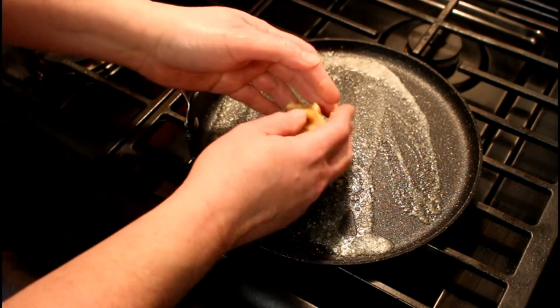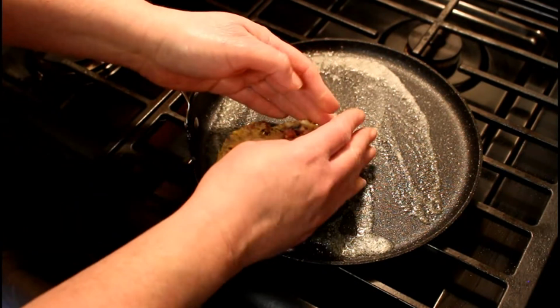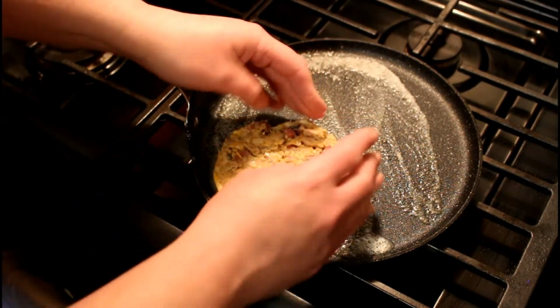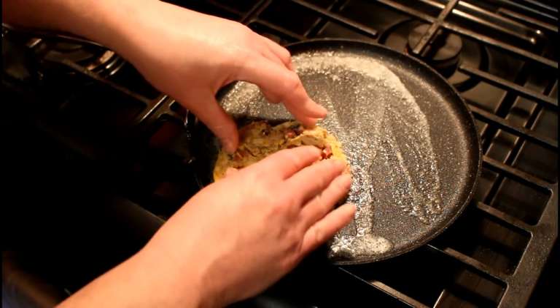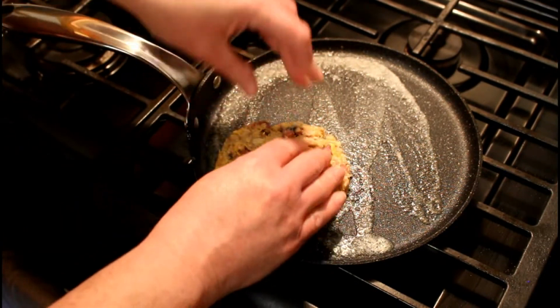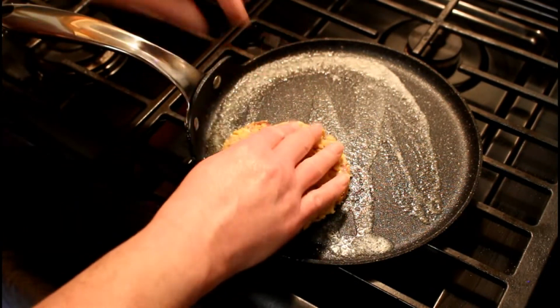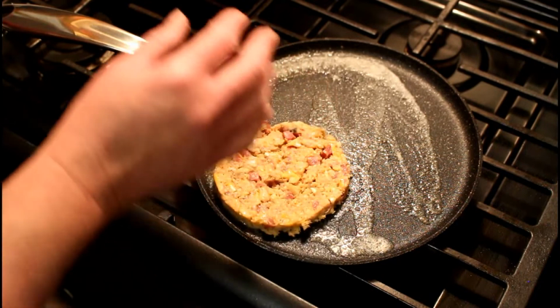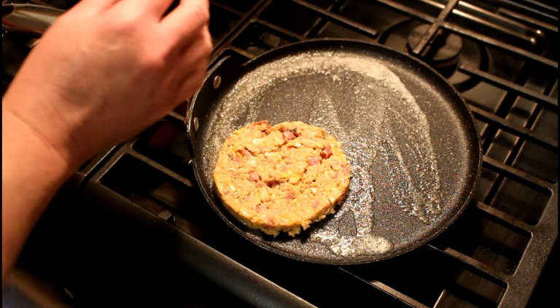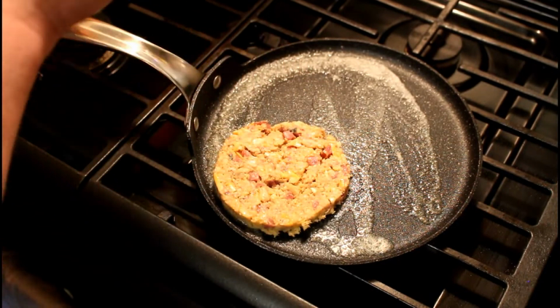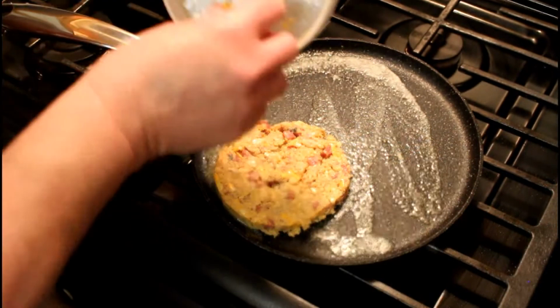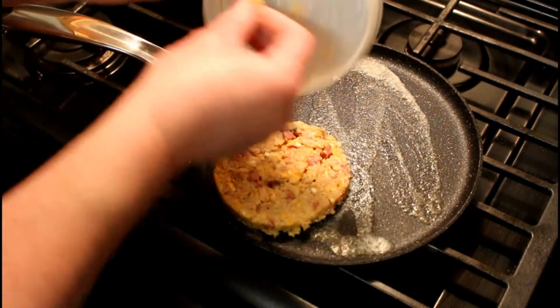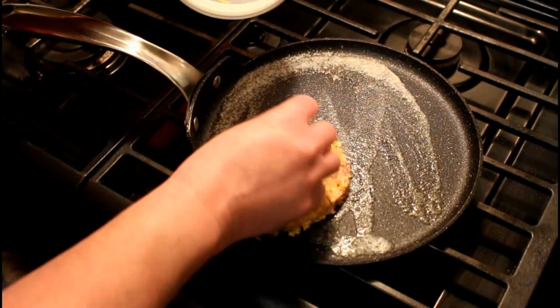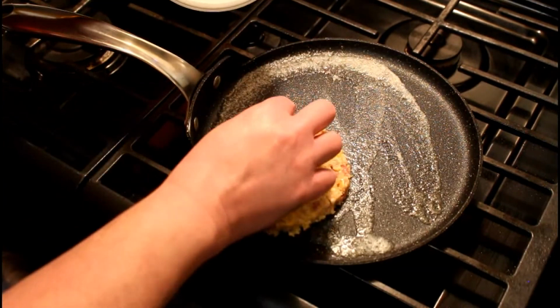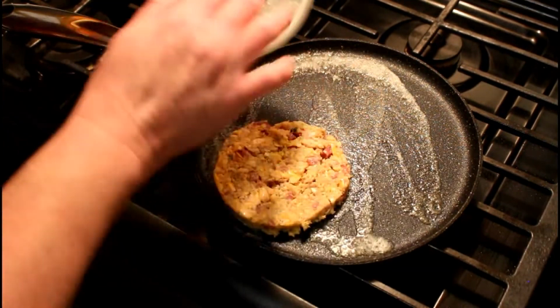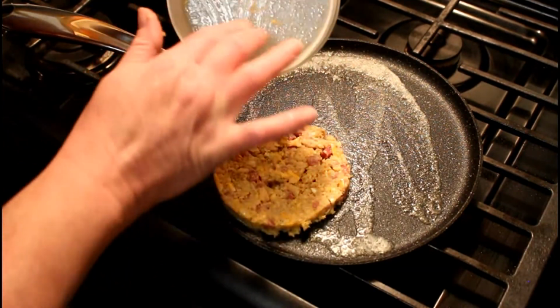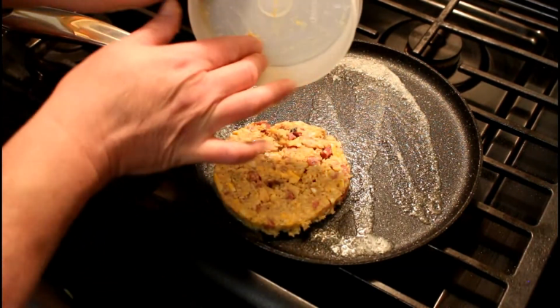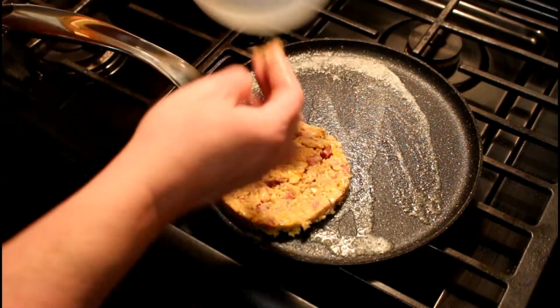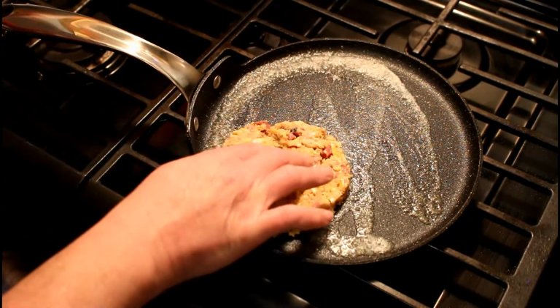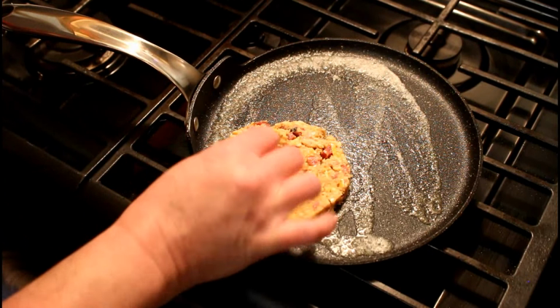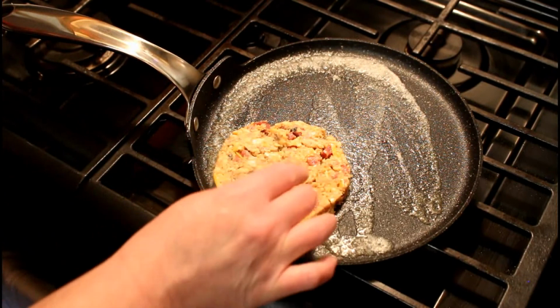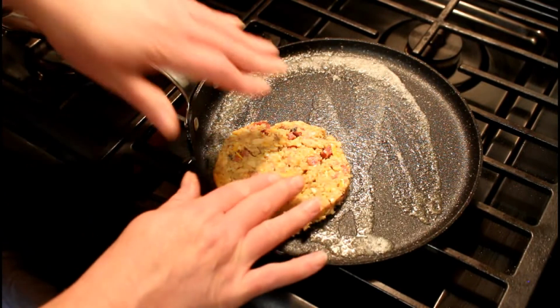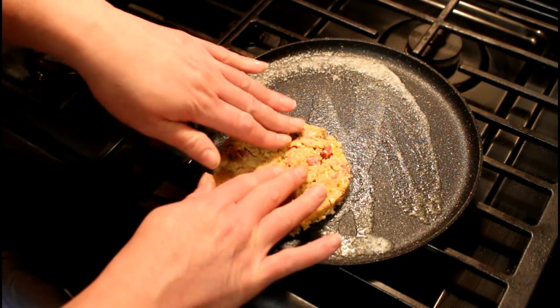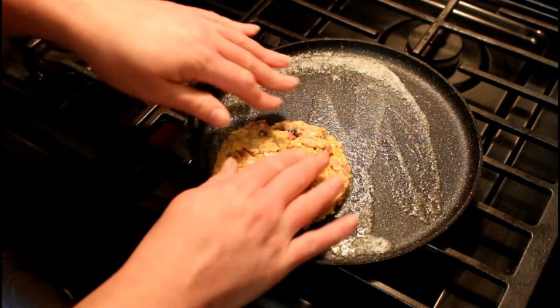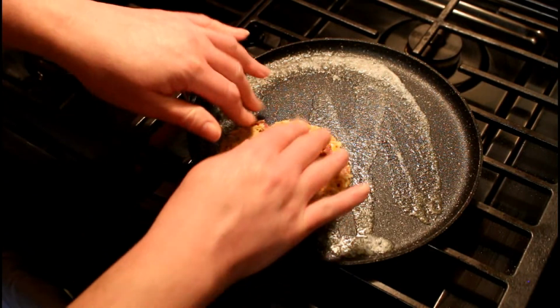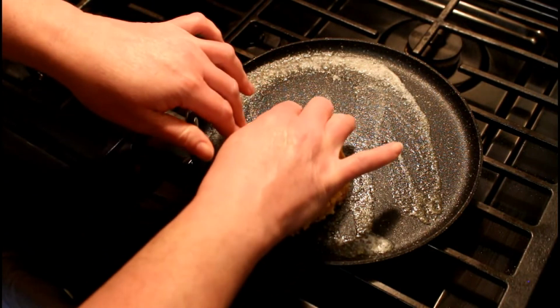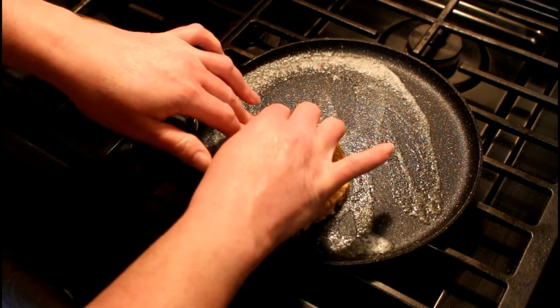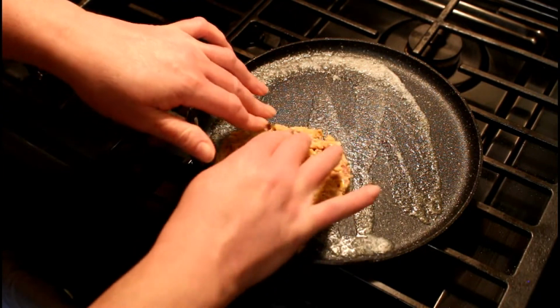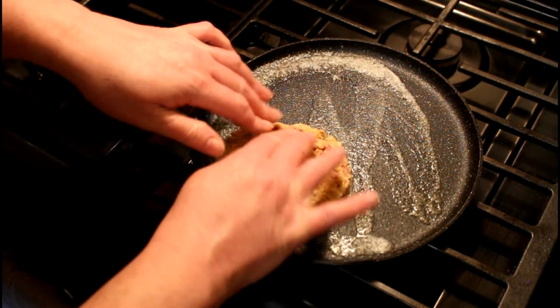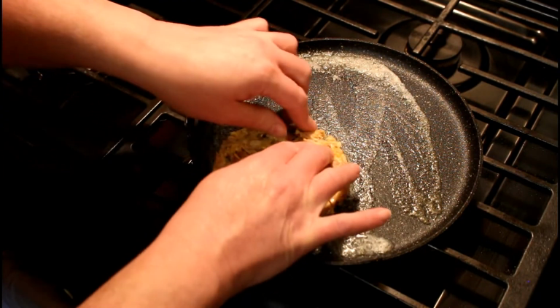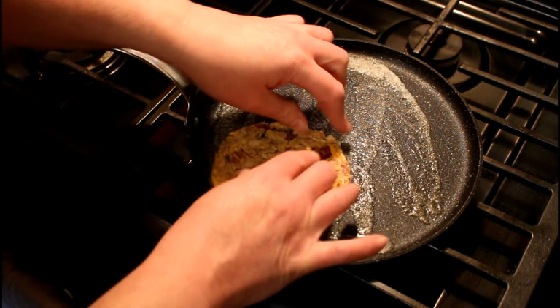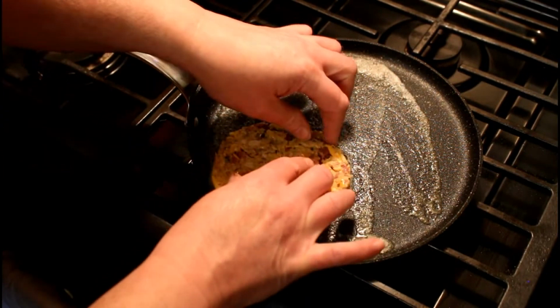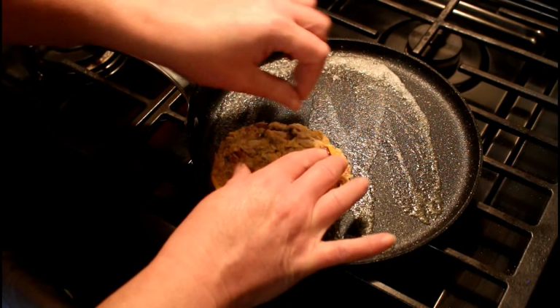Just lay it on there. What you want to do is you want this to really brown nicely, because as it browns it'll hold together.